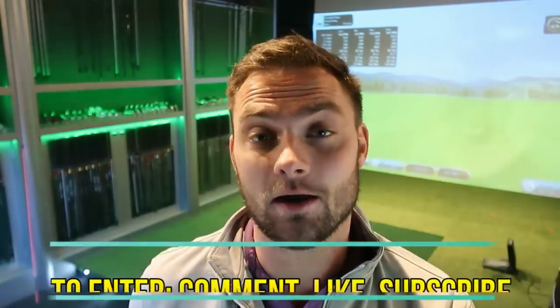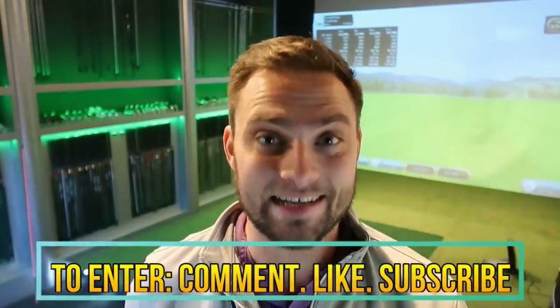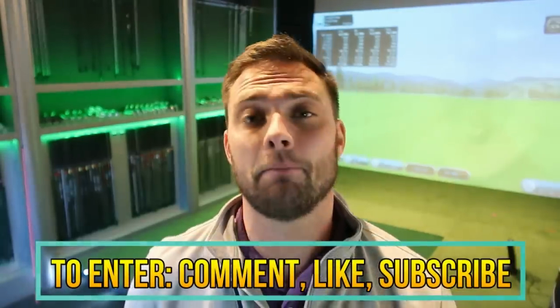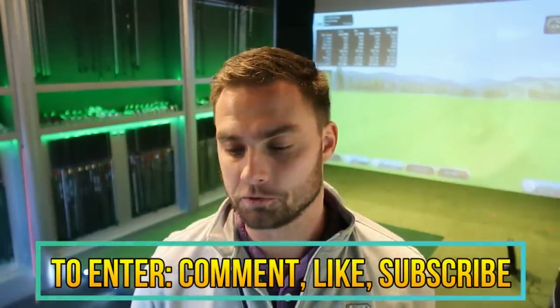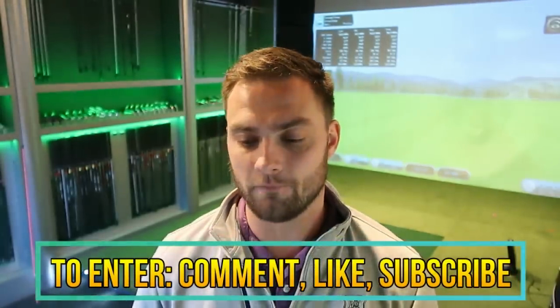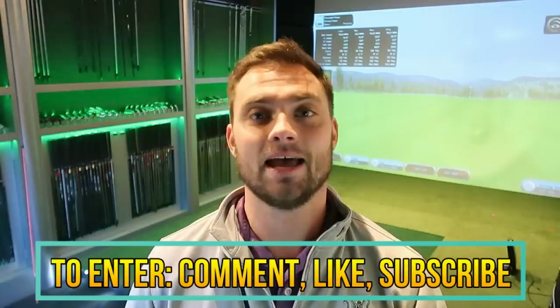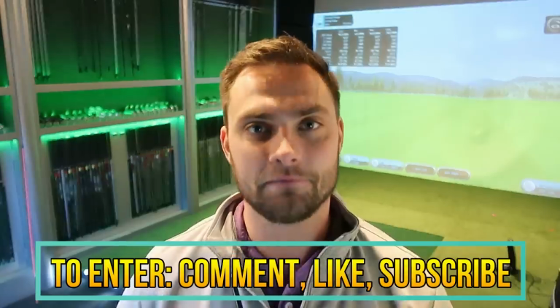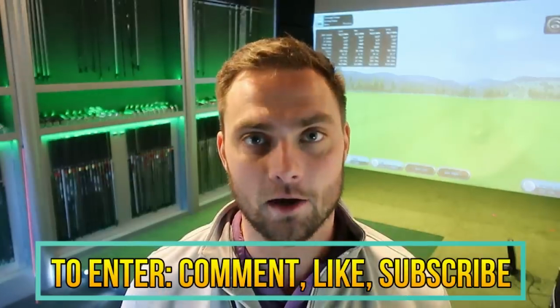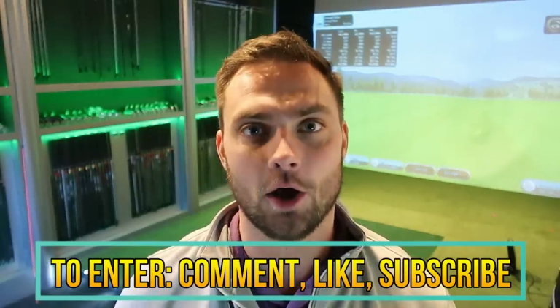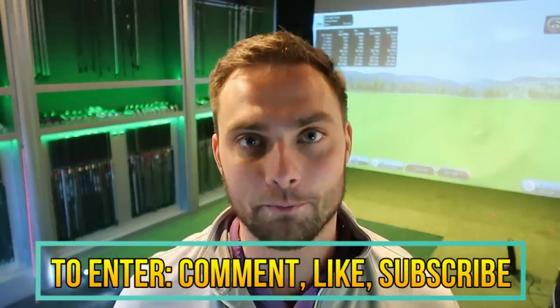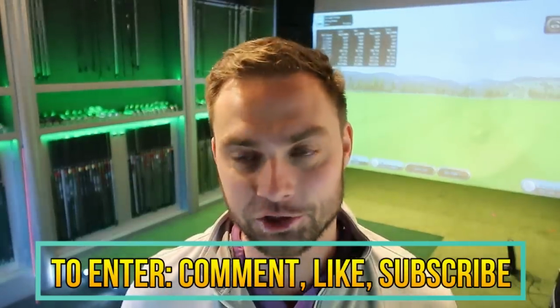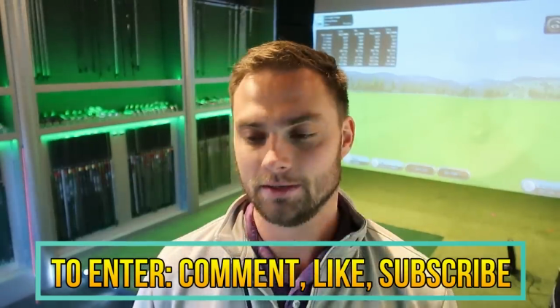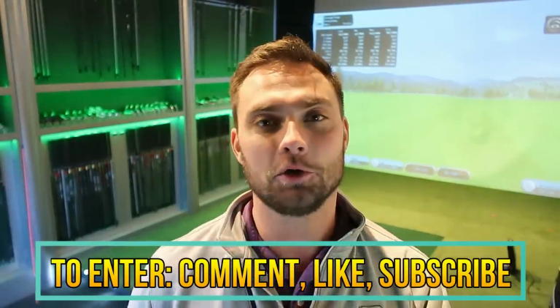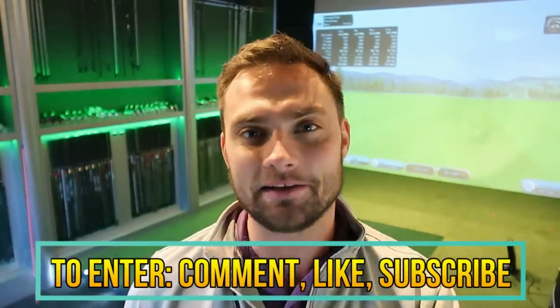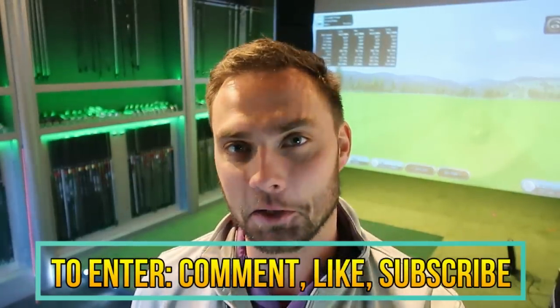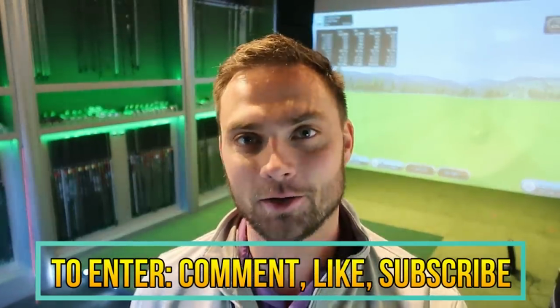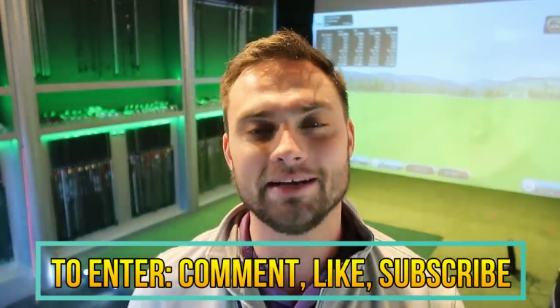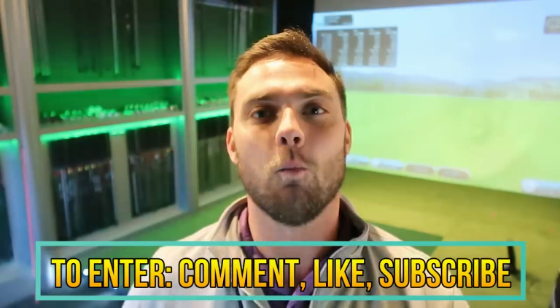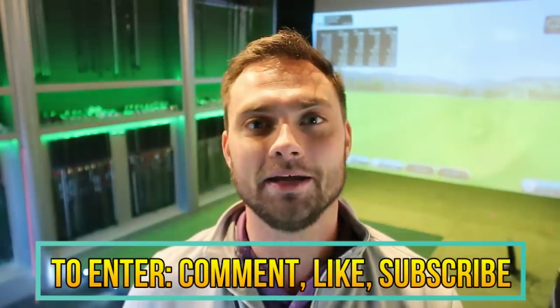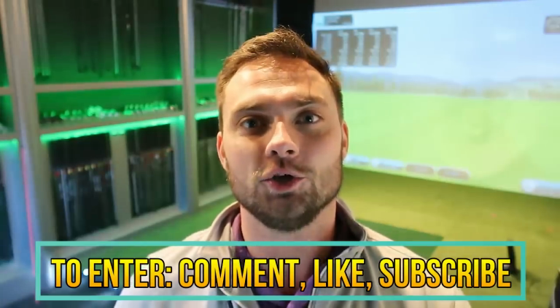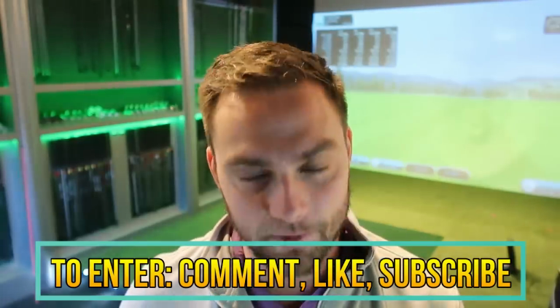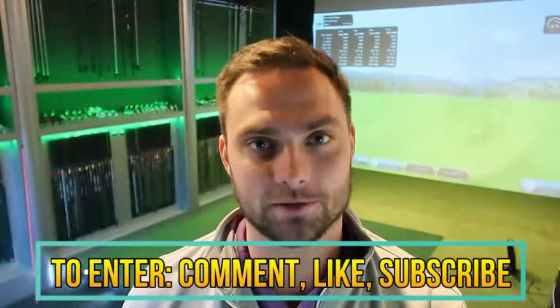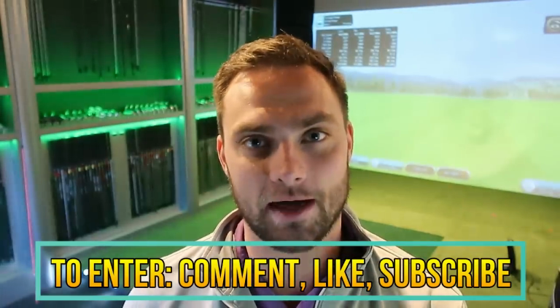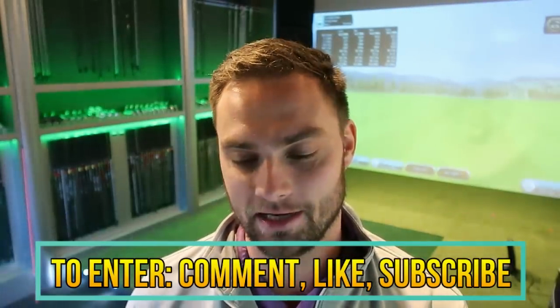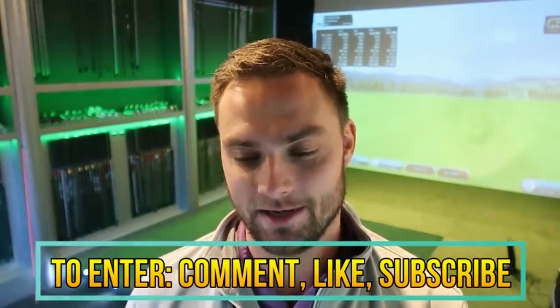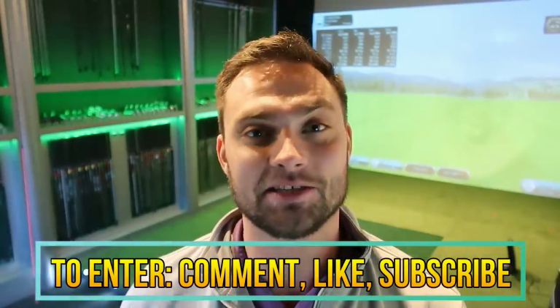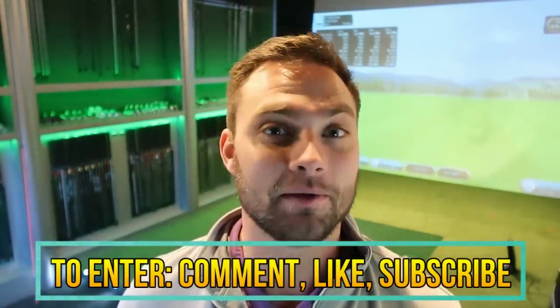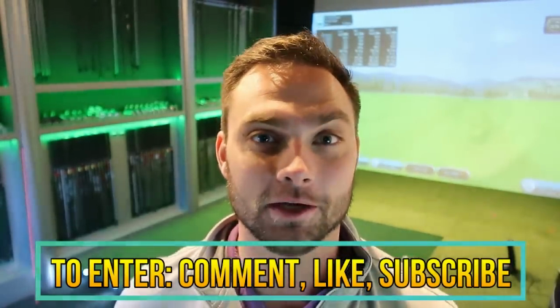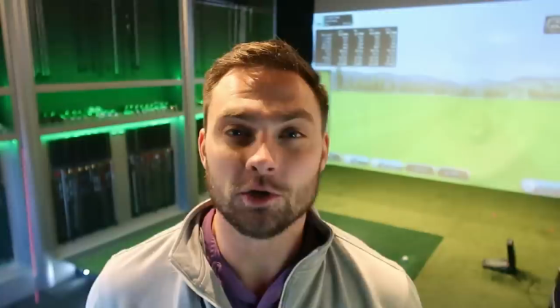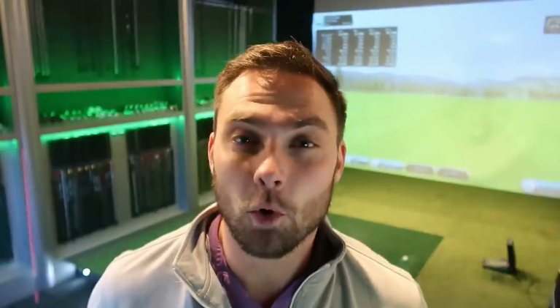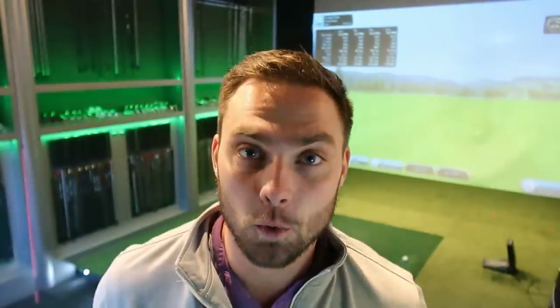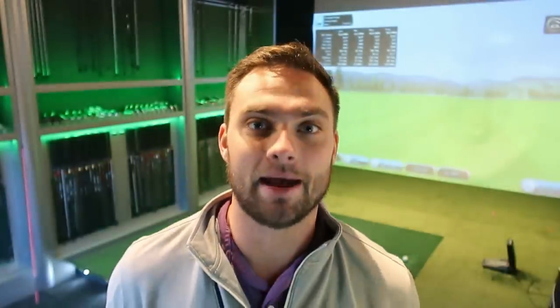If you want to be slightly sadistic and punish yourself and have these irons in your own possession, all you've got to do is leave this video a like, comment why you want to punish yourself that badly, and subscribe if you're new. So what am I talking about?